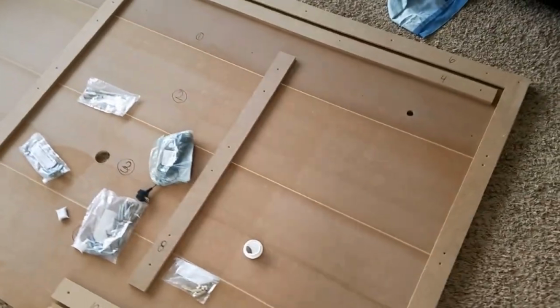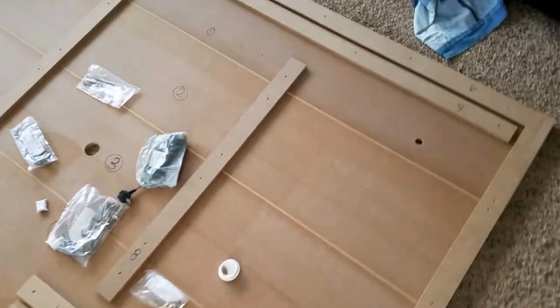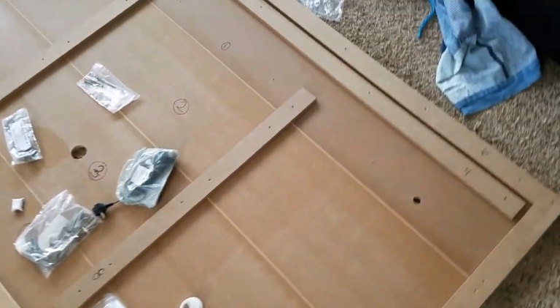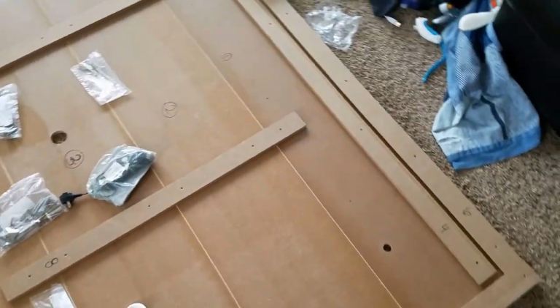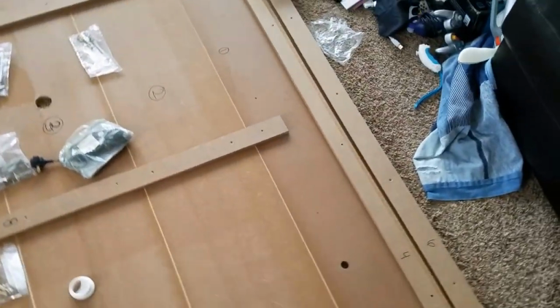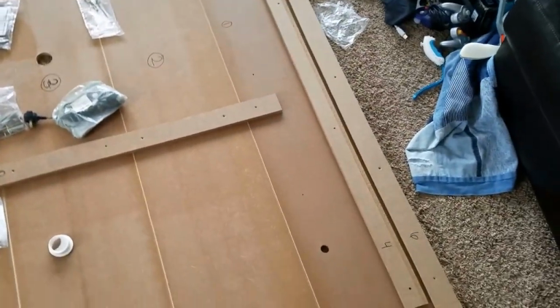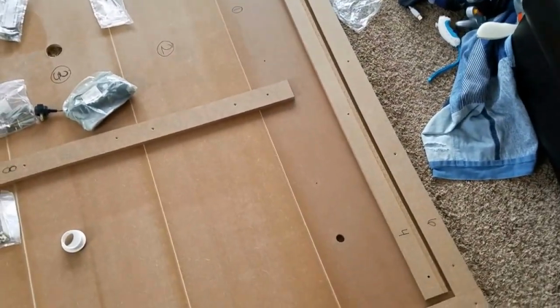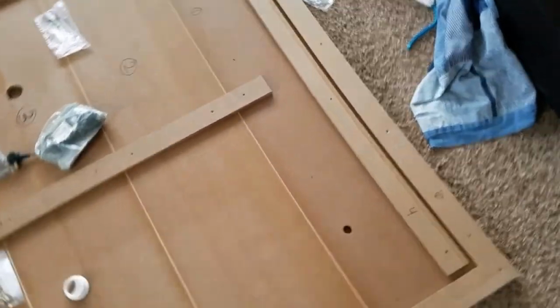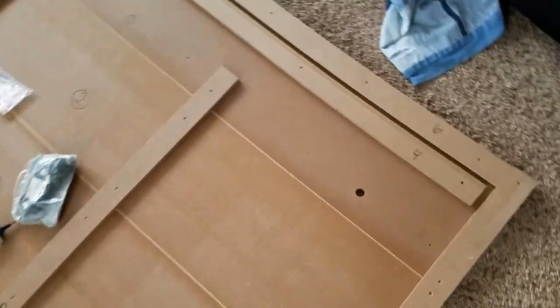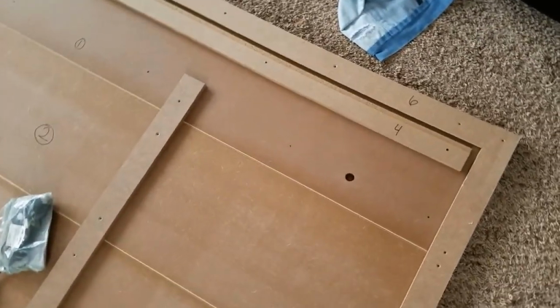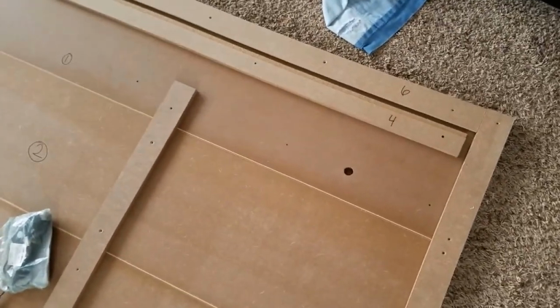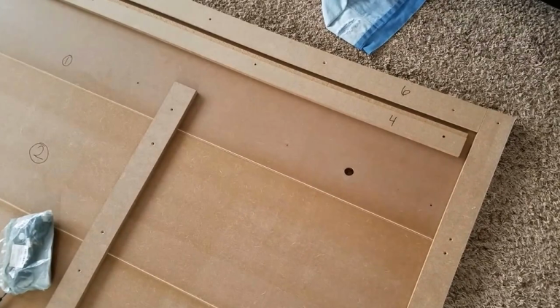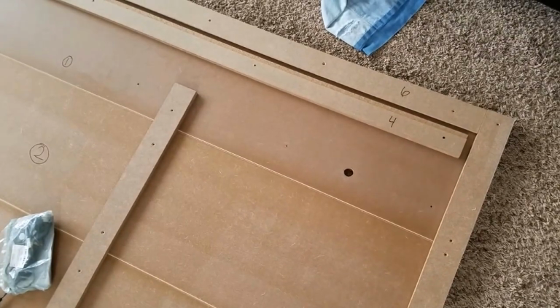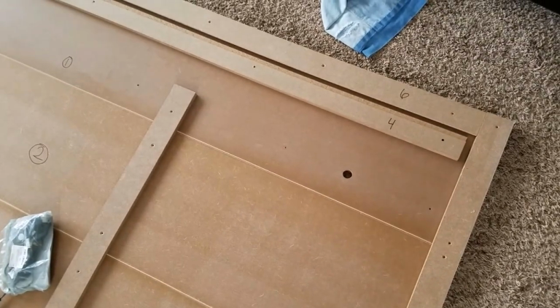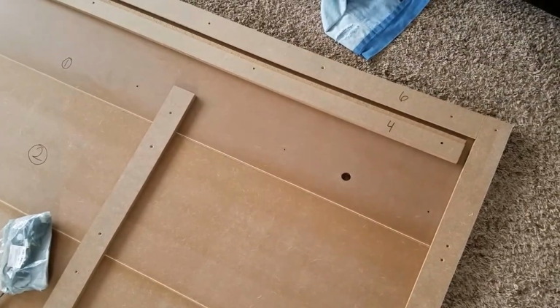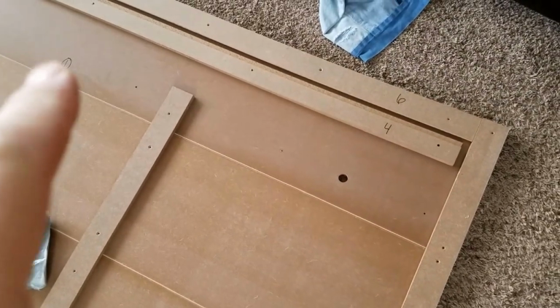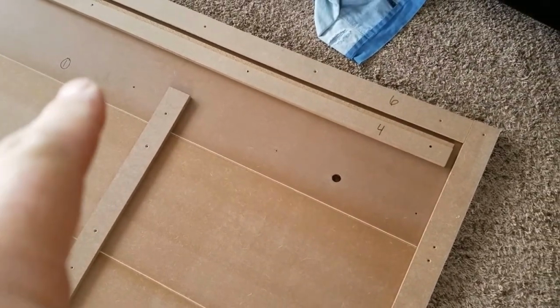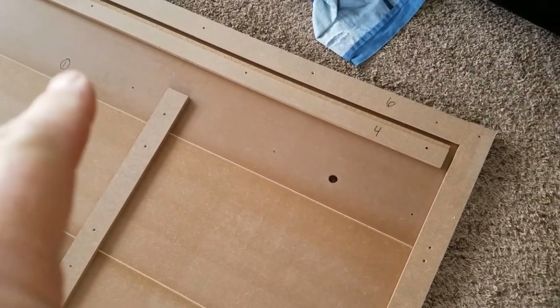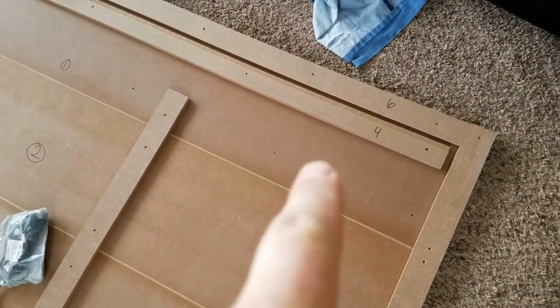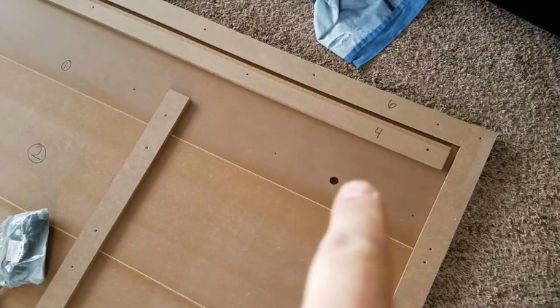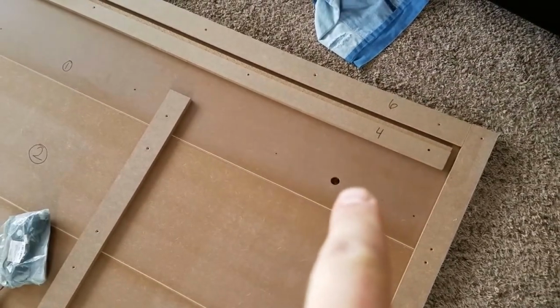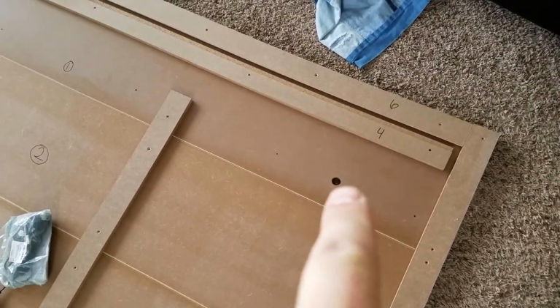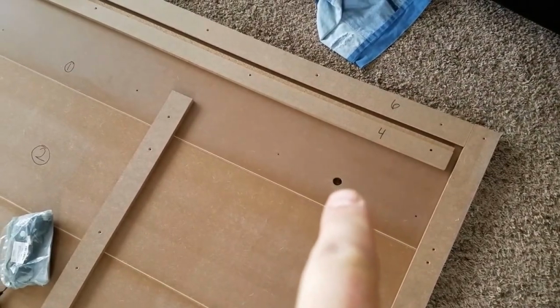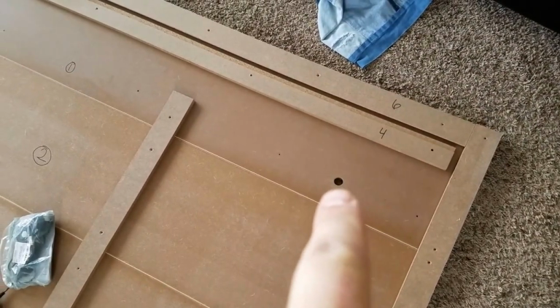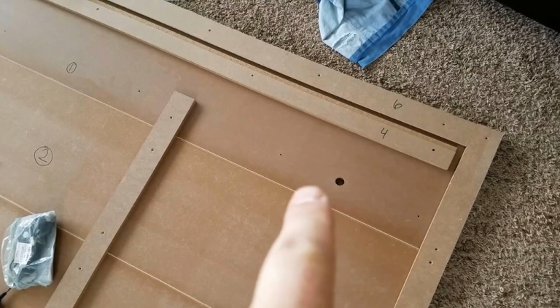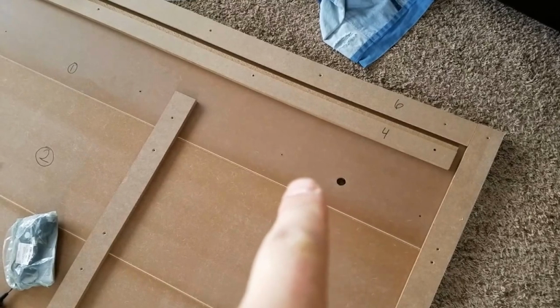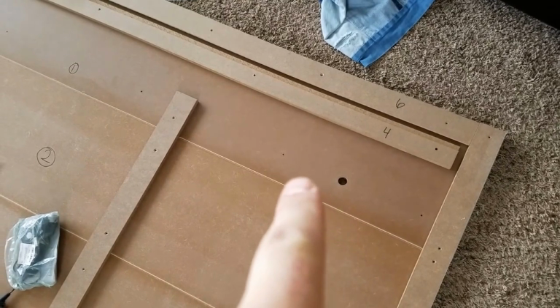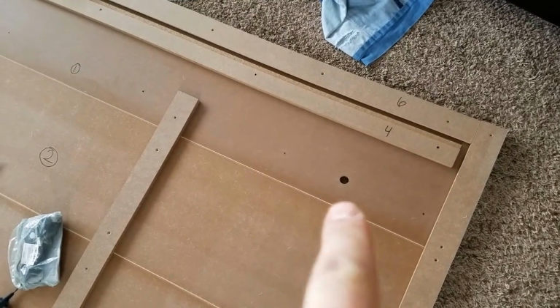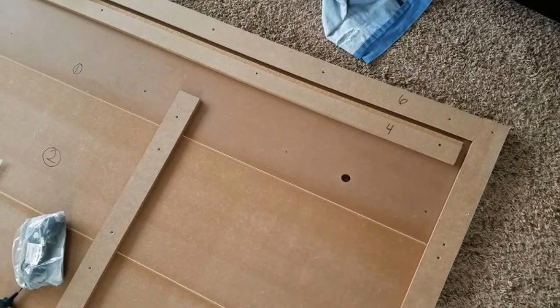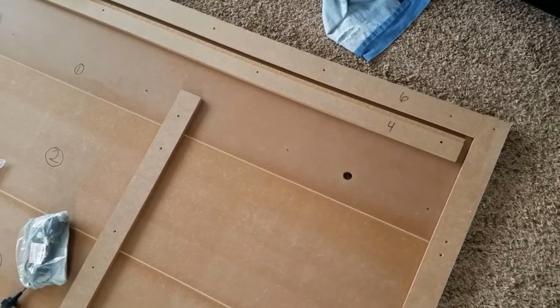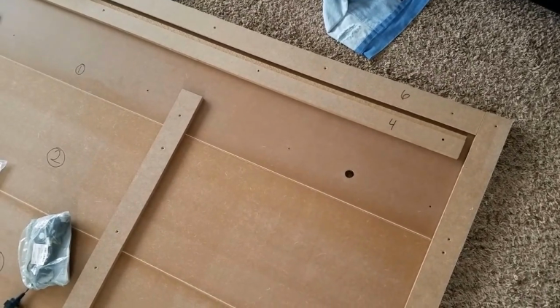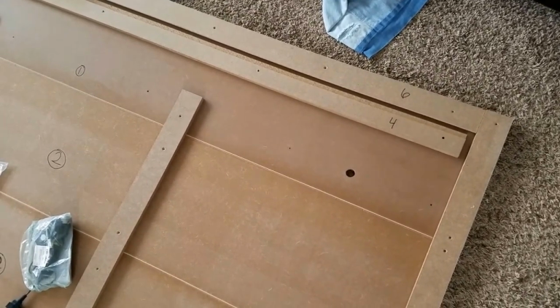I've laid everything out here and I've done some extra labeling. At the very top here, you have your top panel — I've marked it number one.